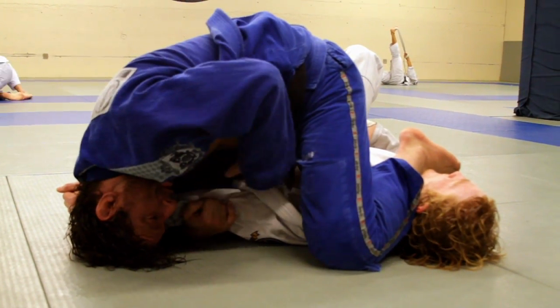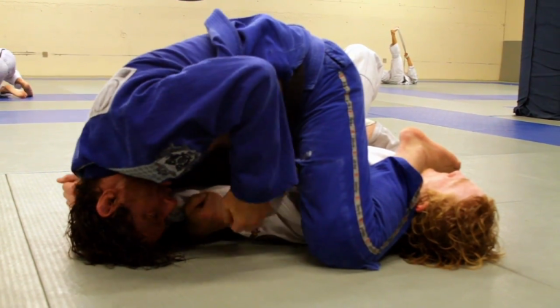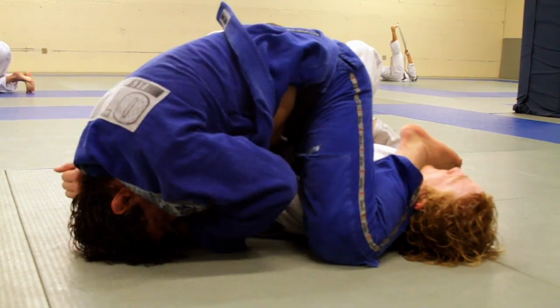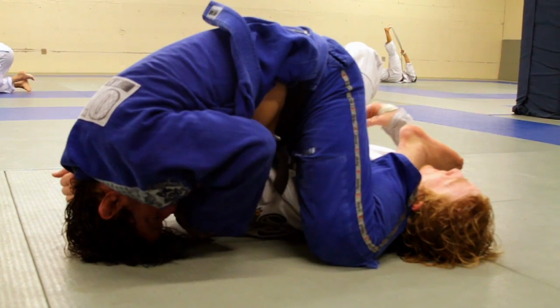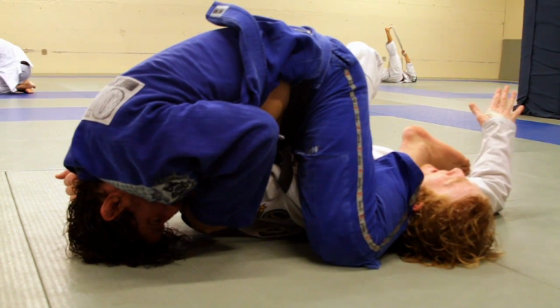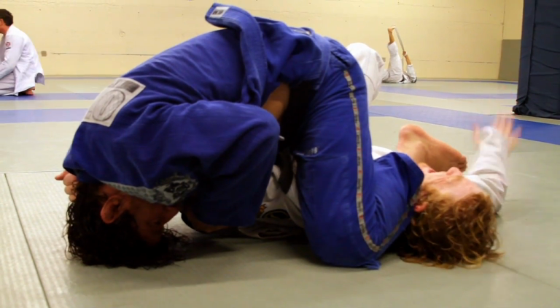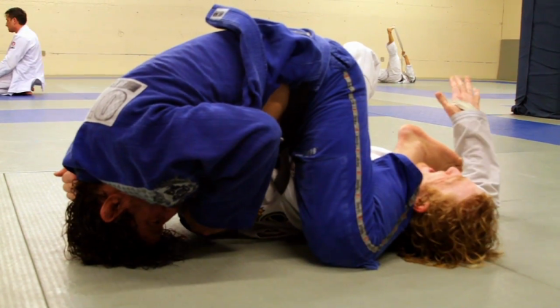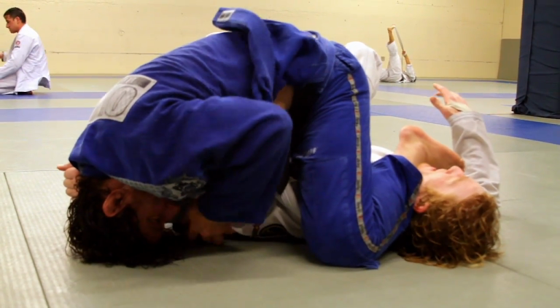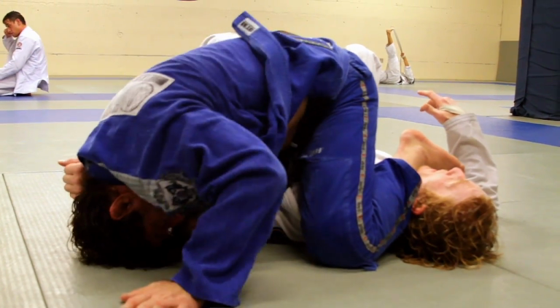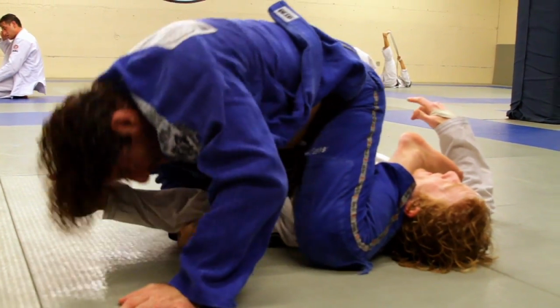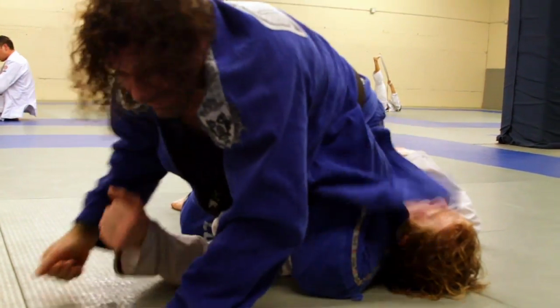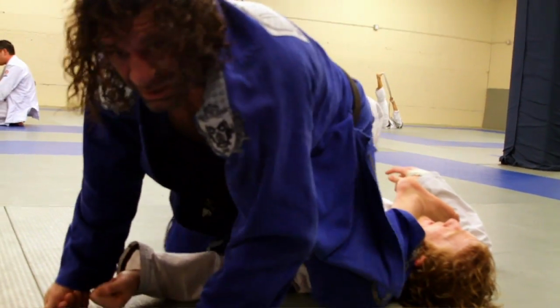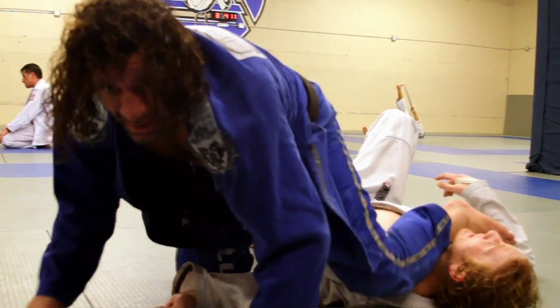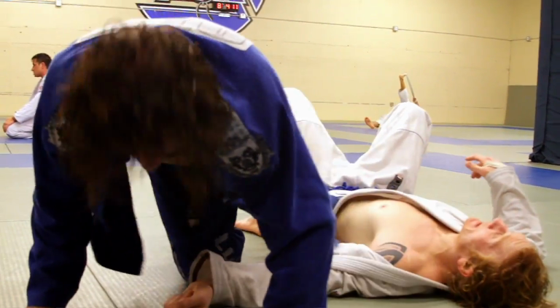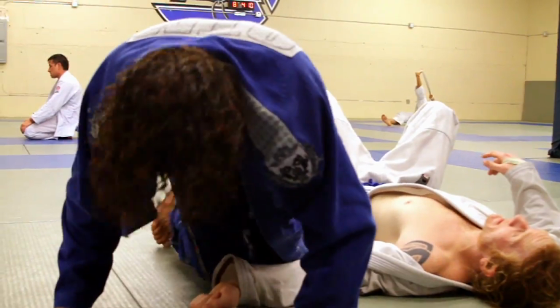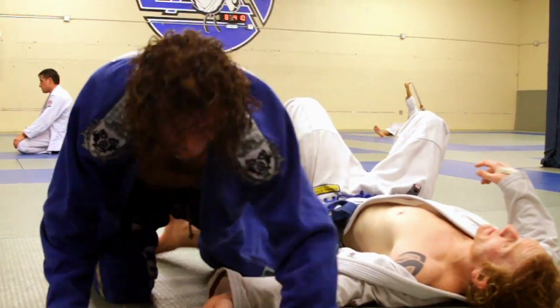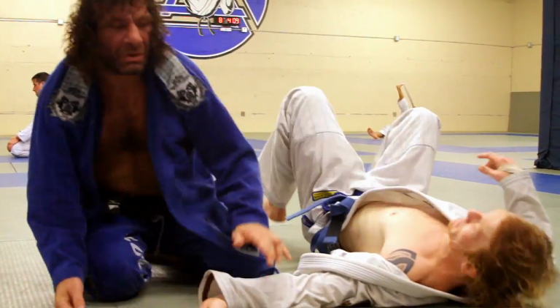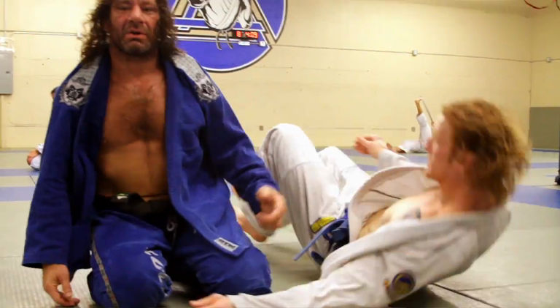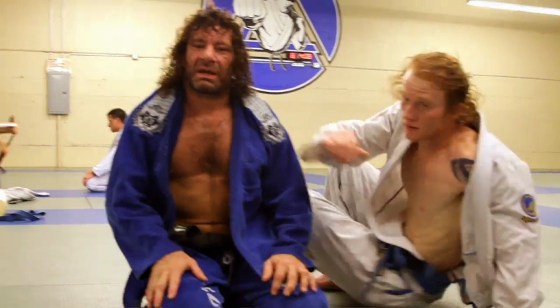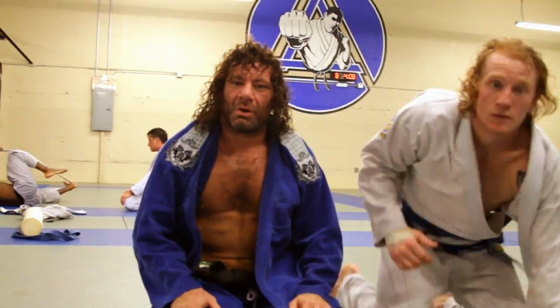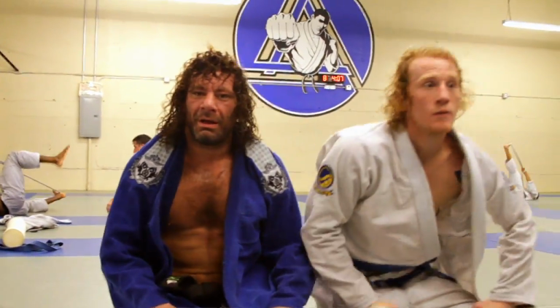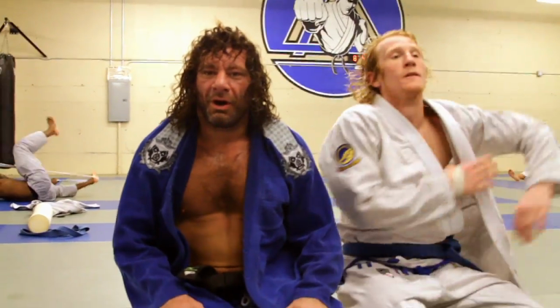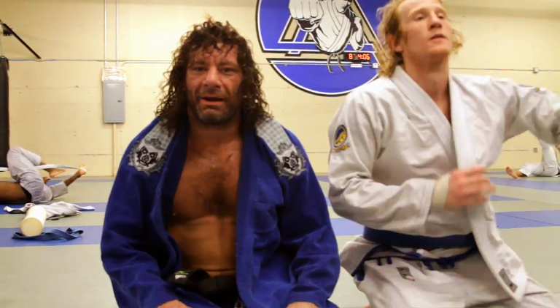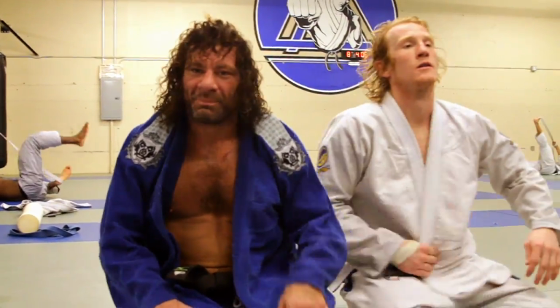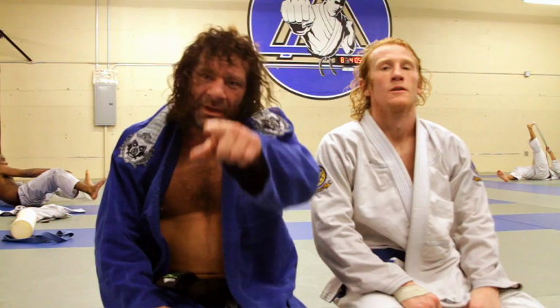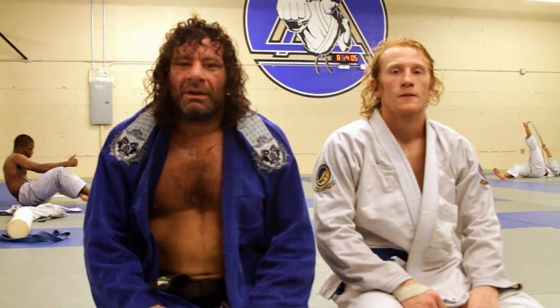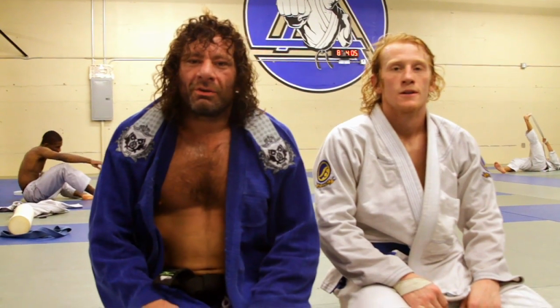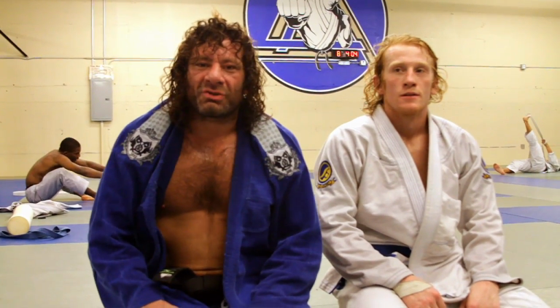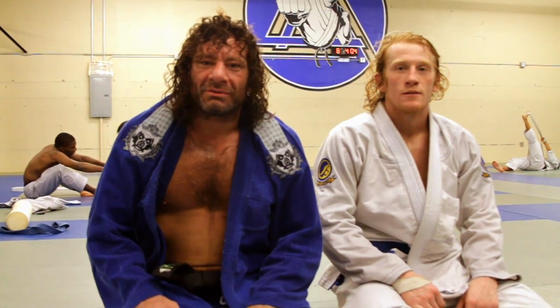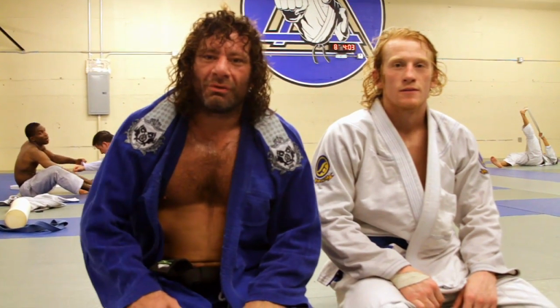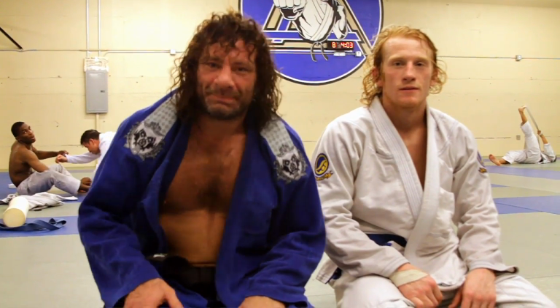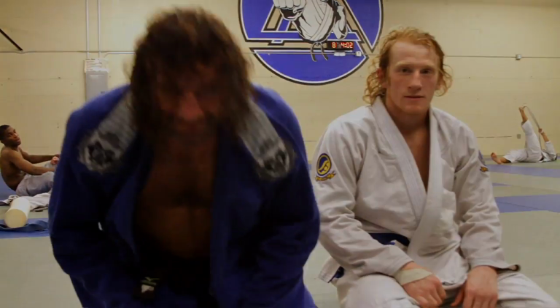I squeeze it up right here and finish it. The straight arm walk crawling across from side control. Go back and train. Let's go. Thank you.